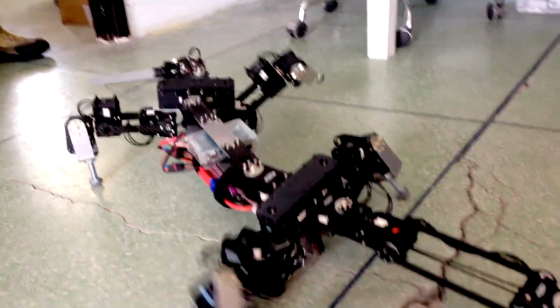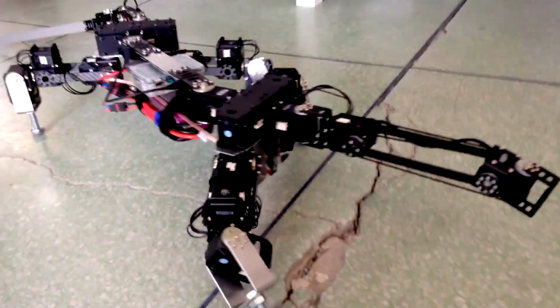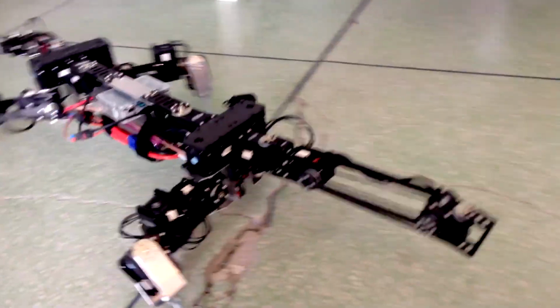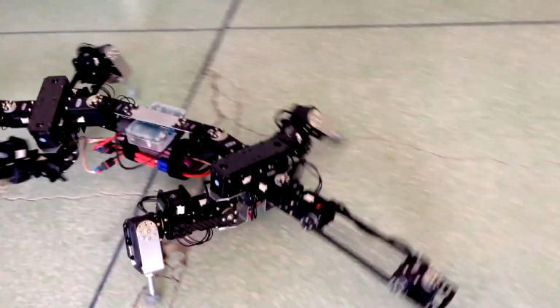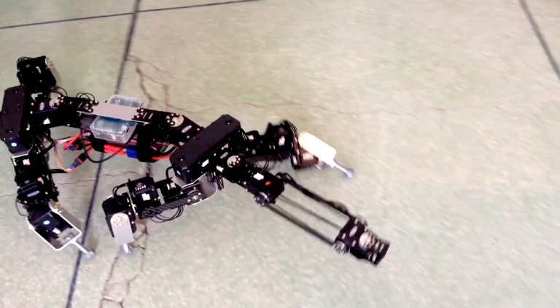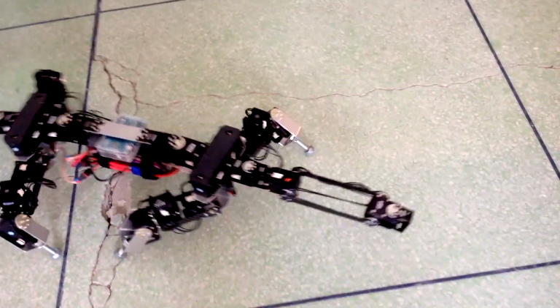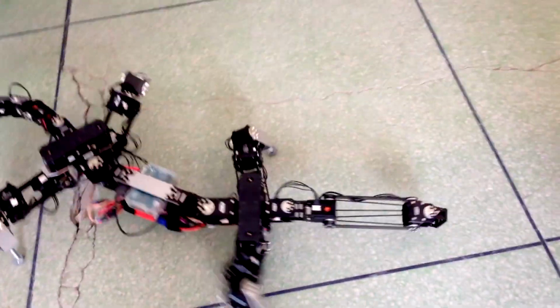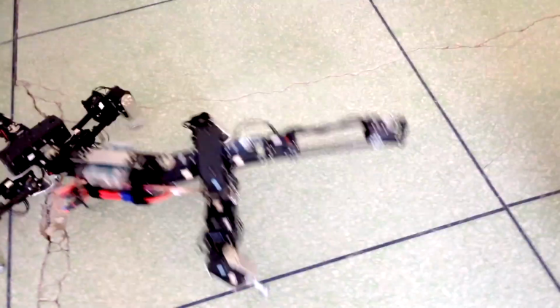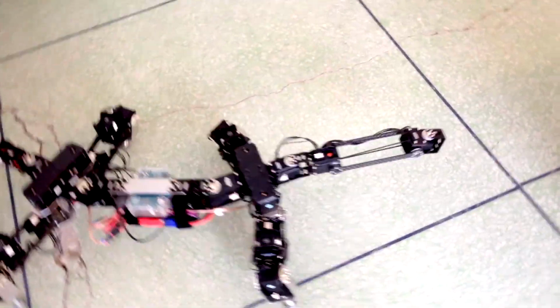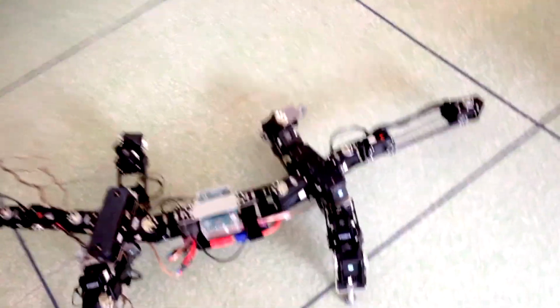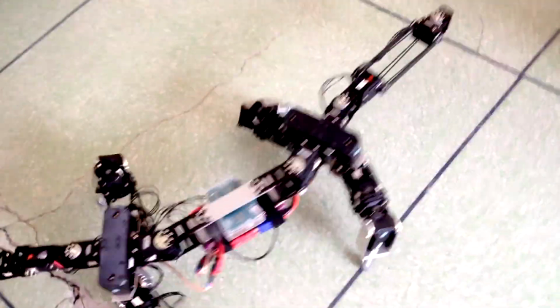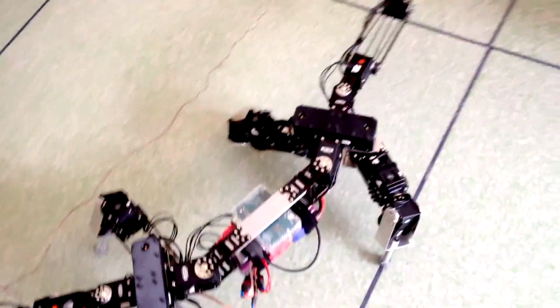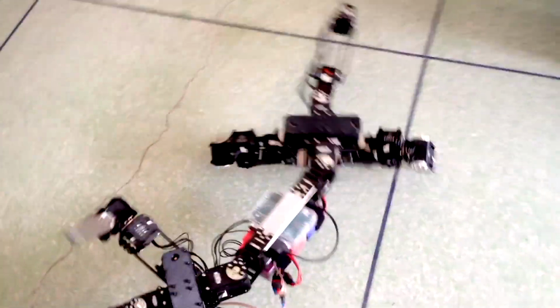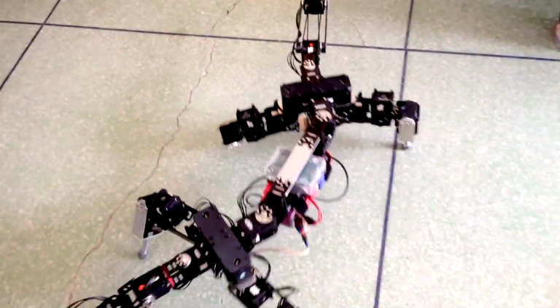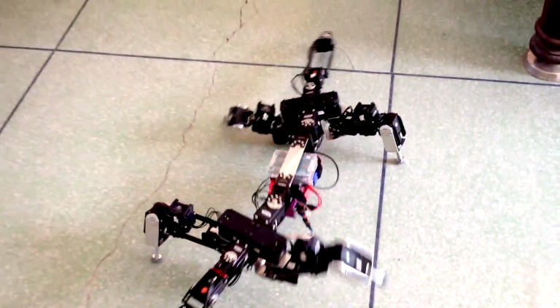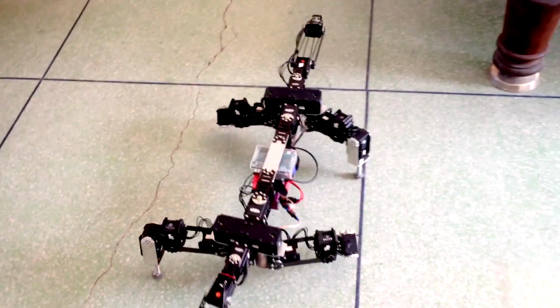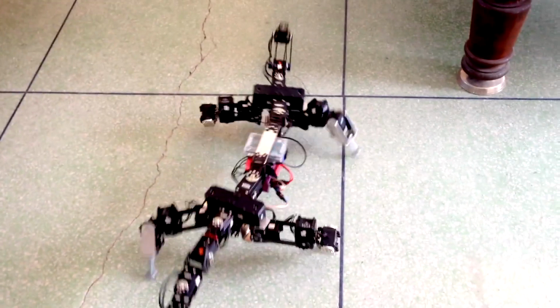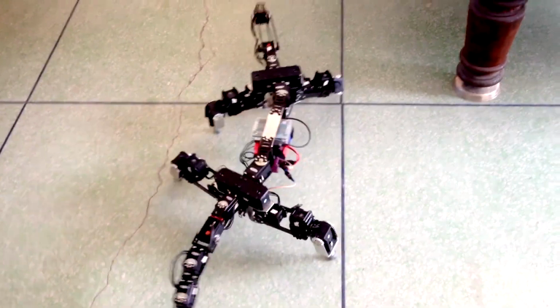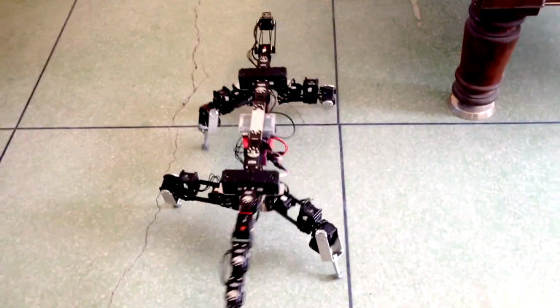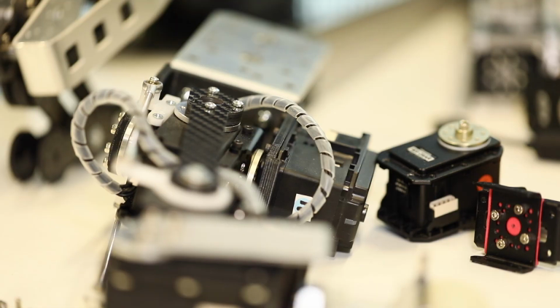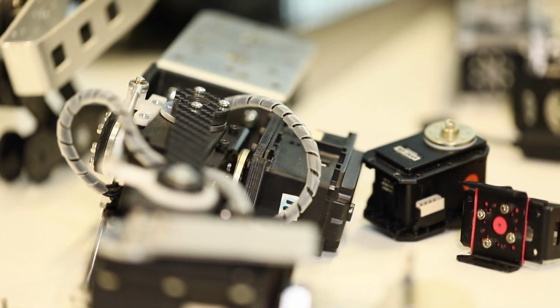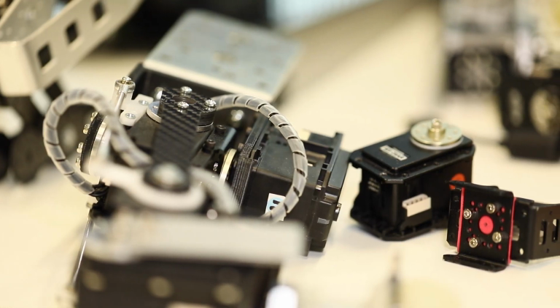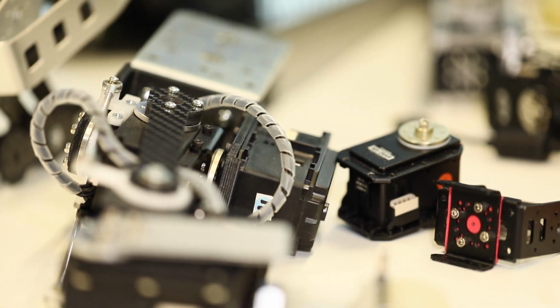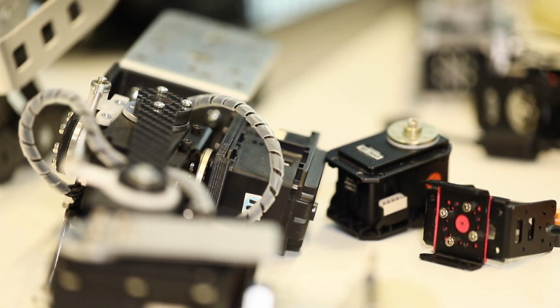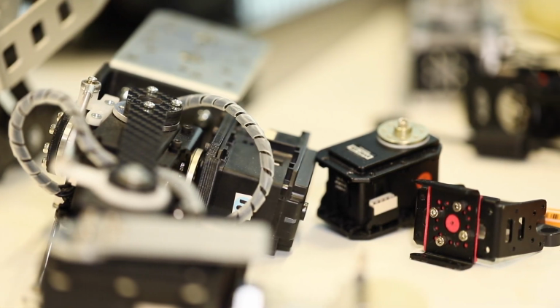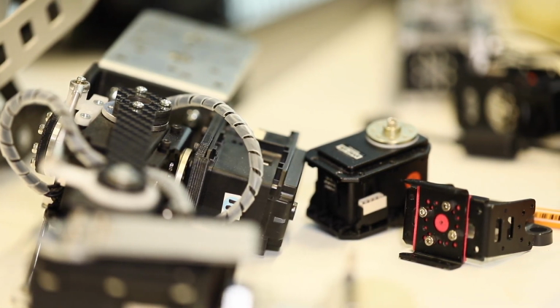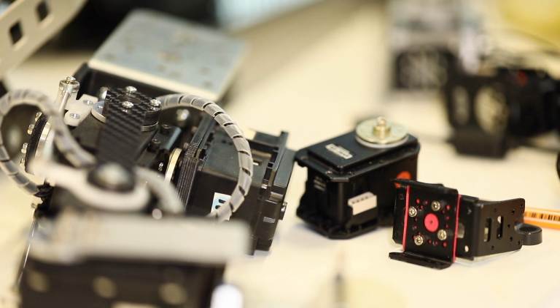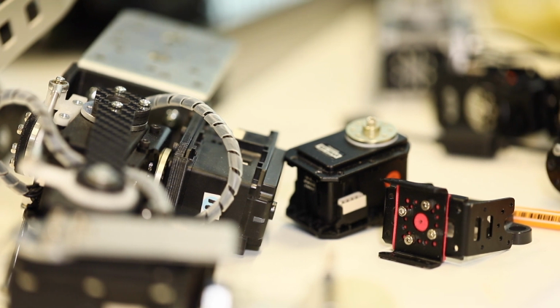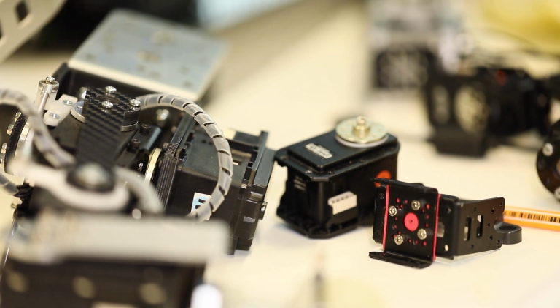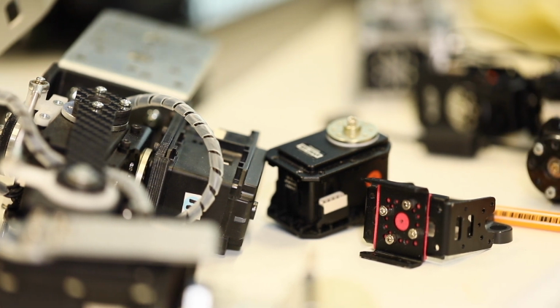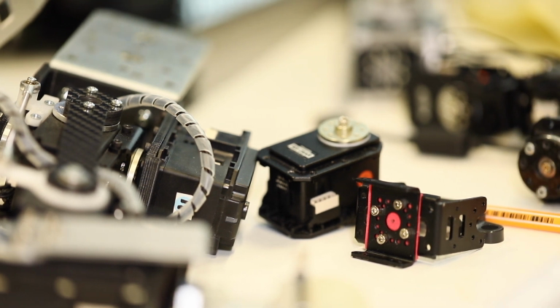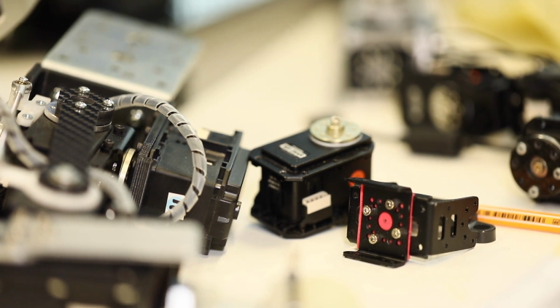We extract all the information, we make experiments and measurements of biology to then bring all this data into the design of robots and try to build a robot. With this we can also study the locomotion of the real animals.